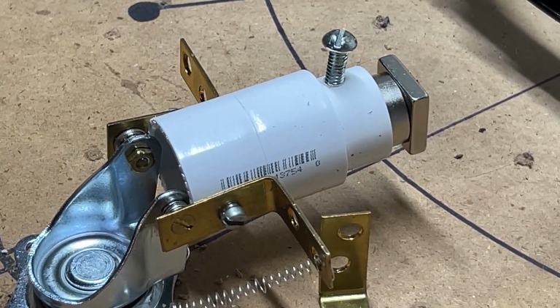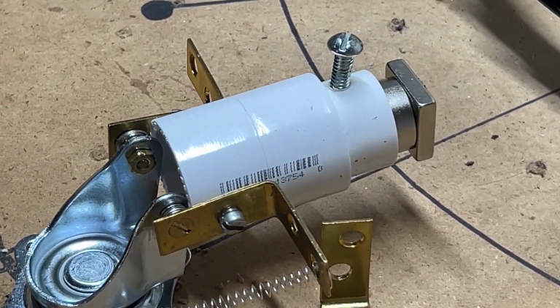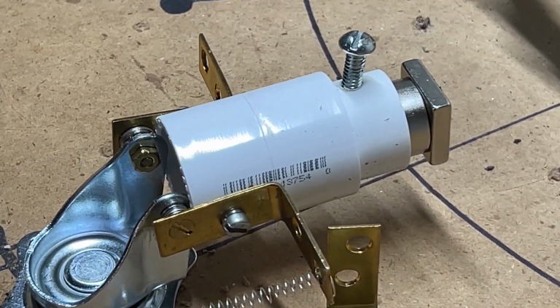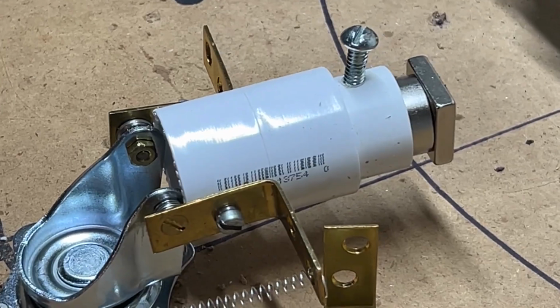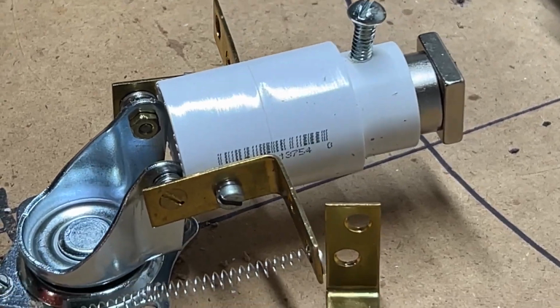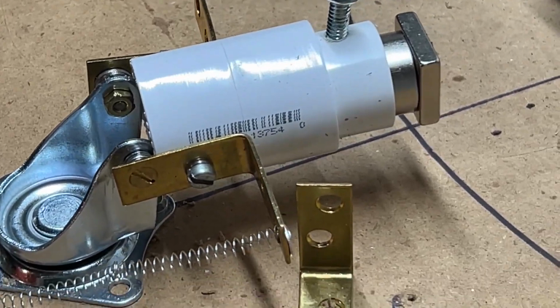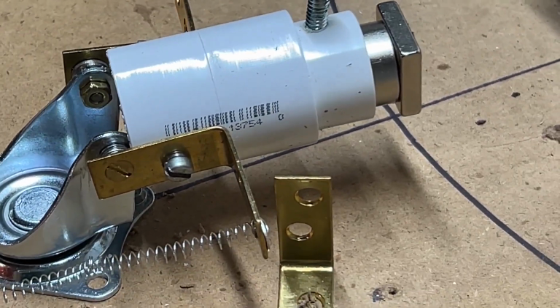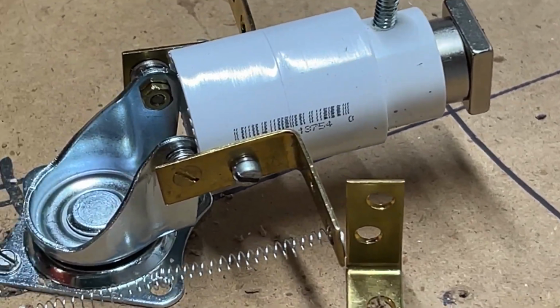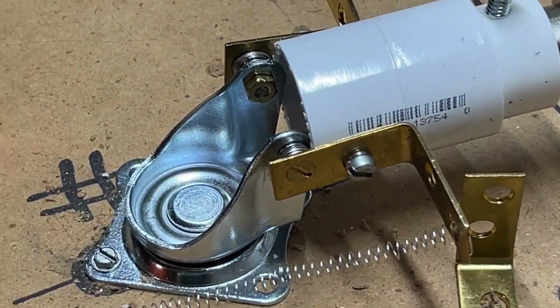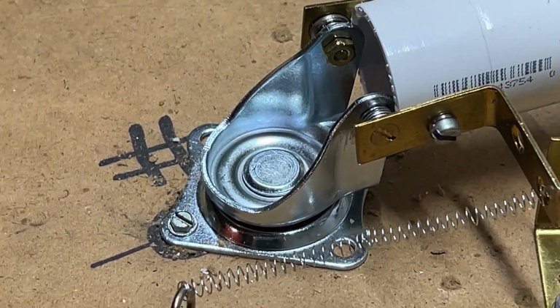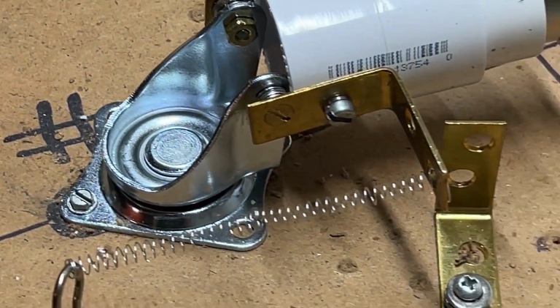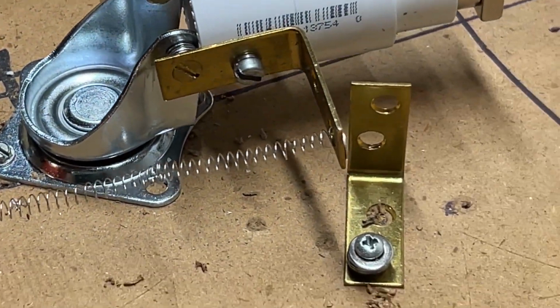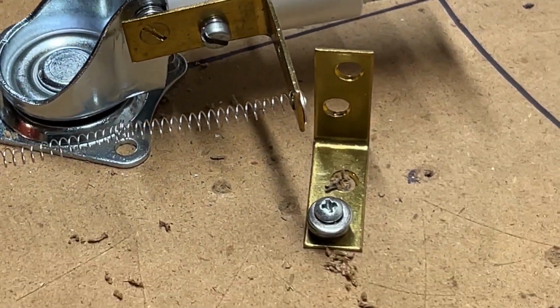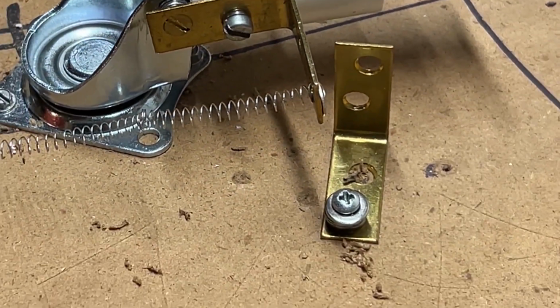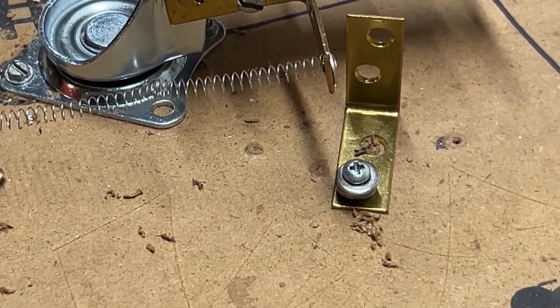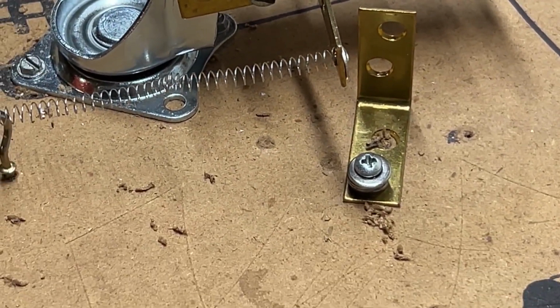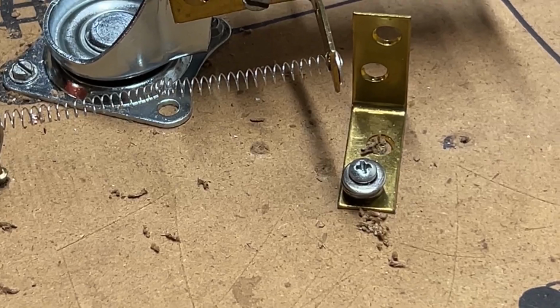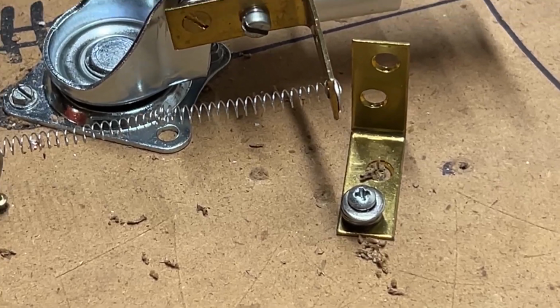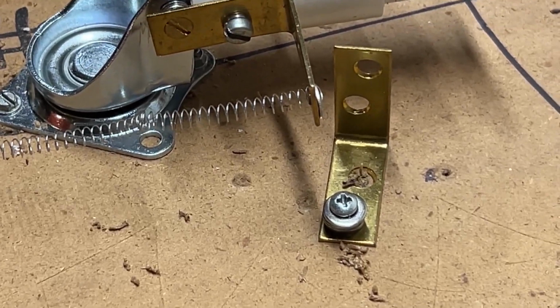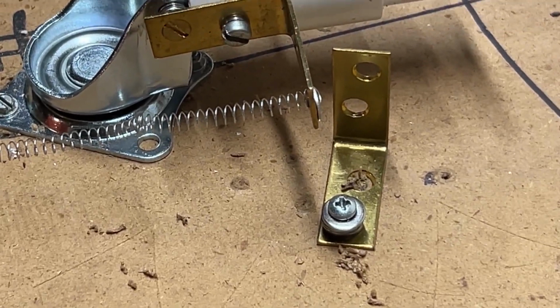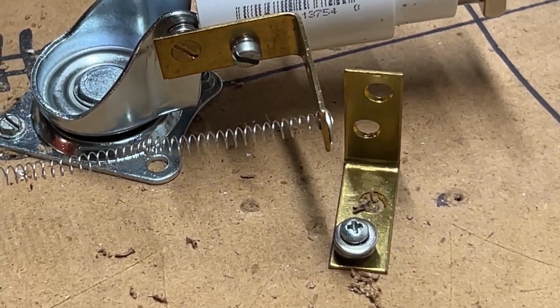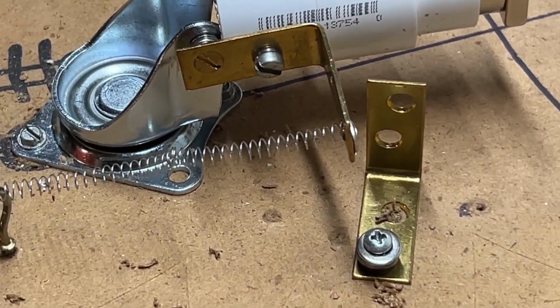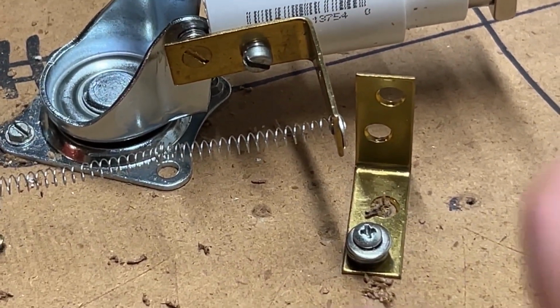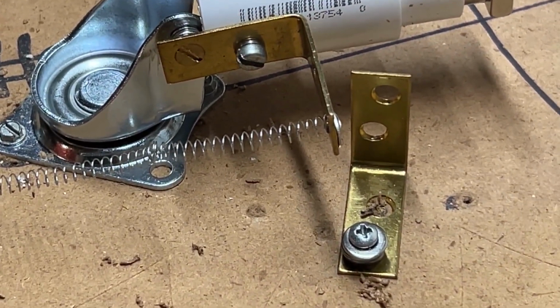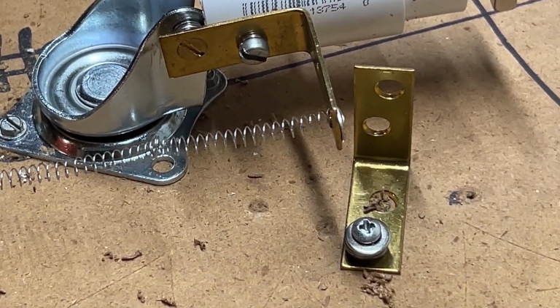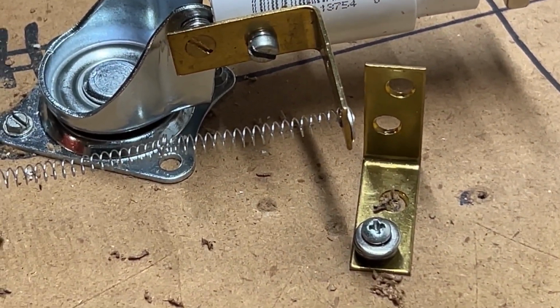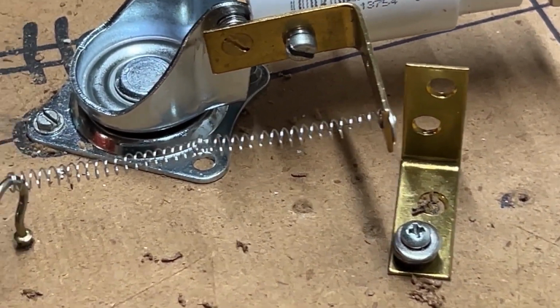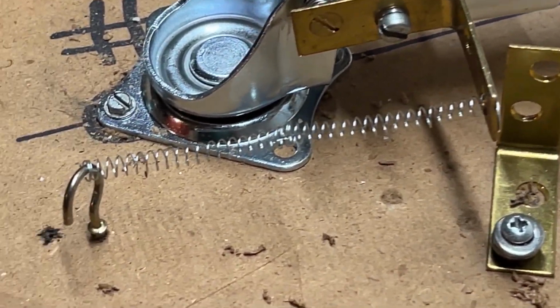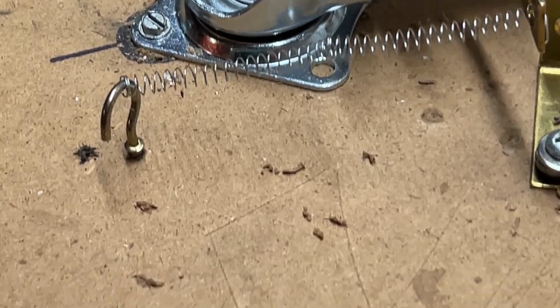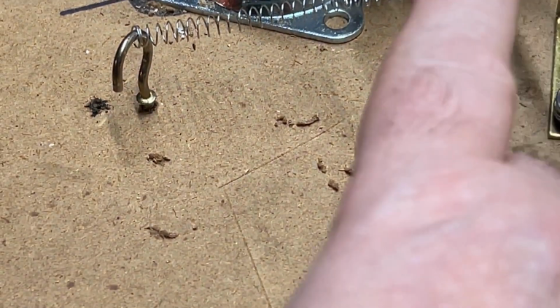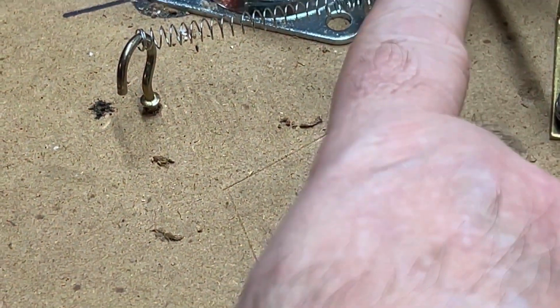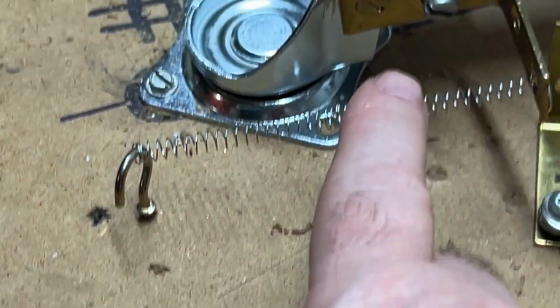Hi guys, if you're new to my channel welcome, if you're a follower welcome back. This is a quick short update — trying to discourage anybody from replicating this at this stage. As you can see I have the spring here.